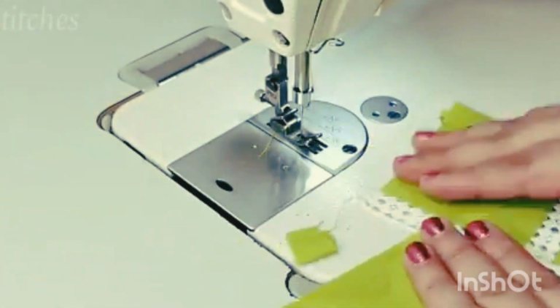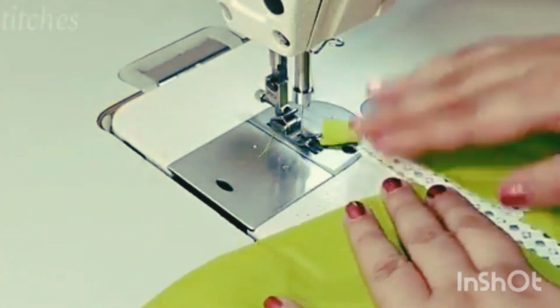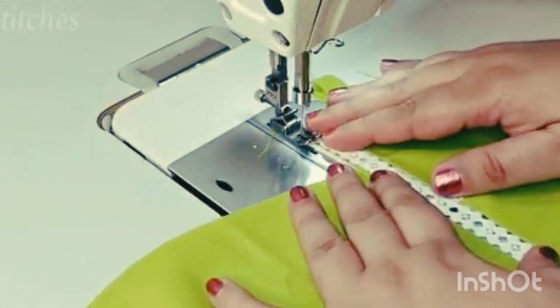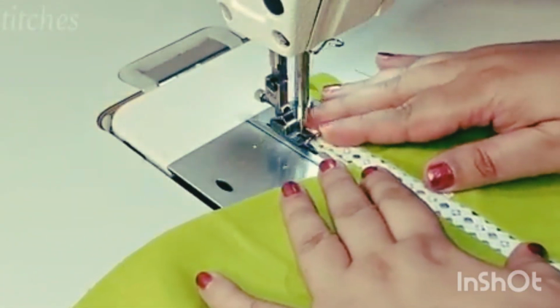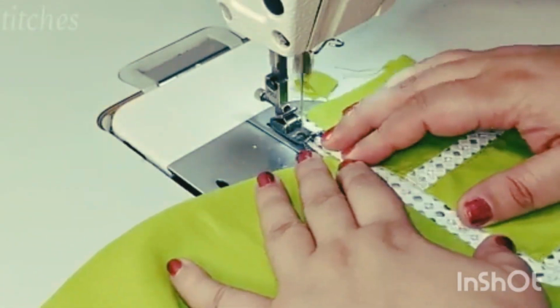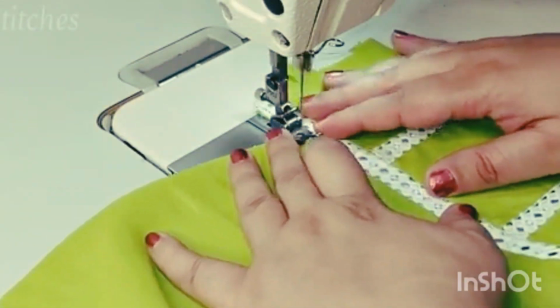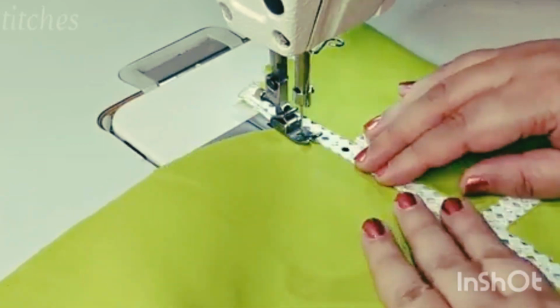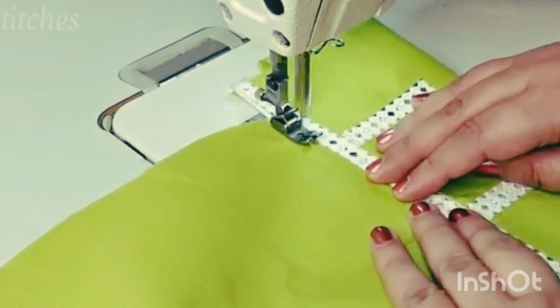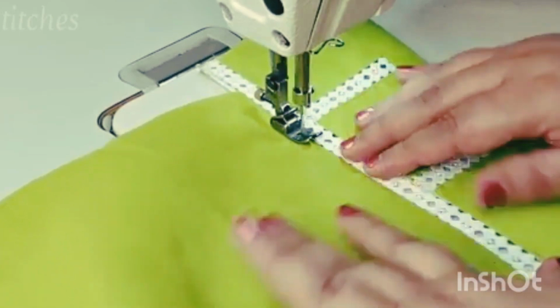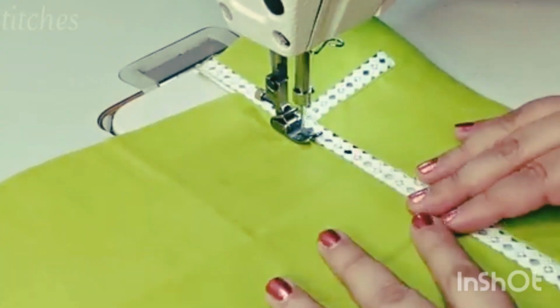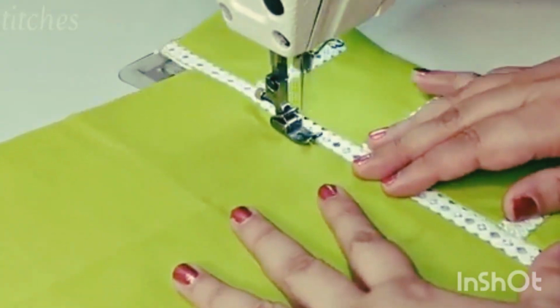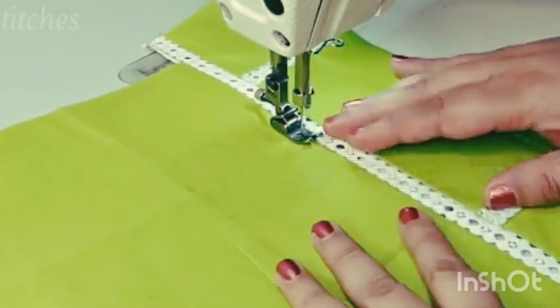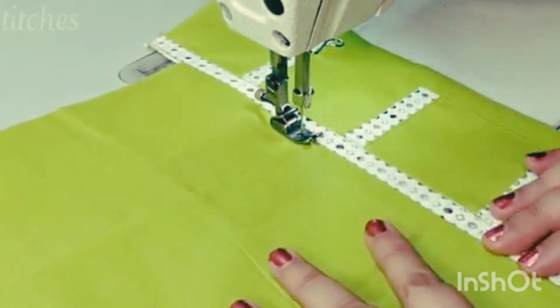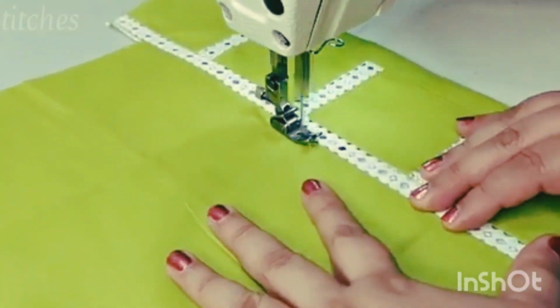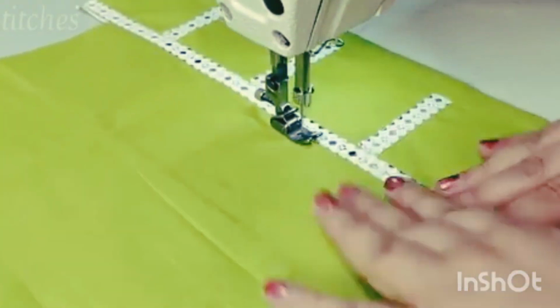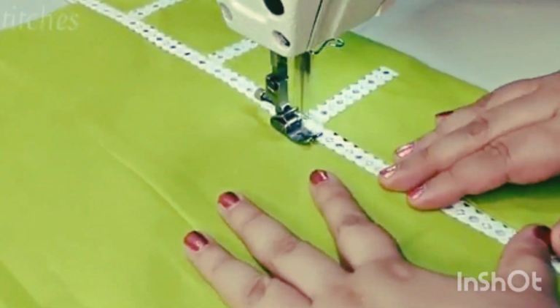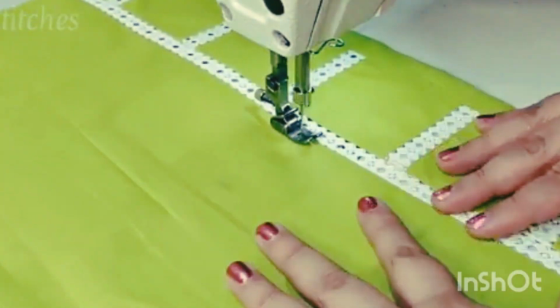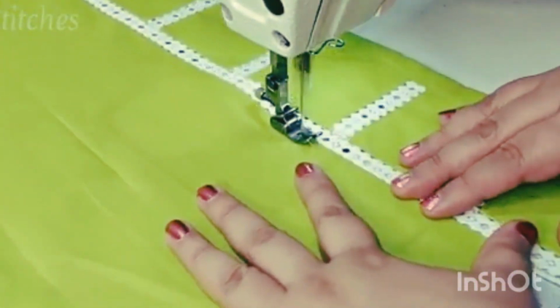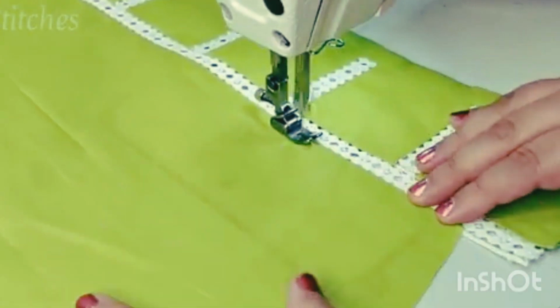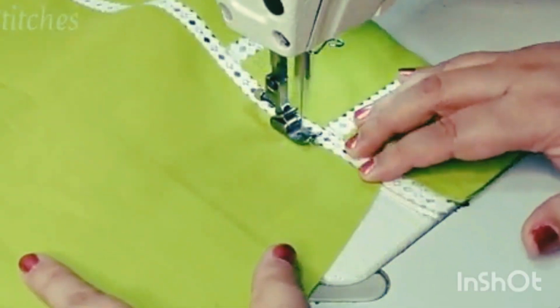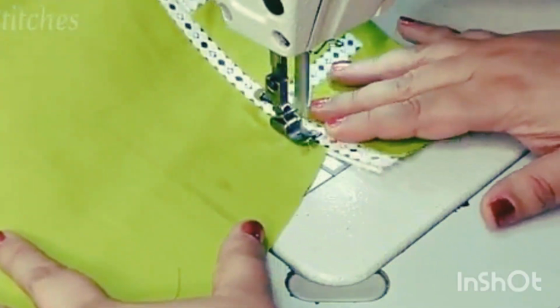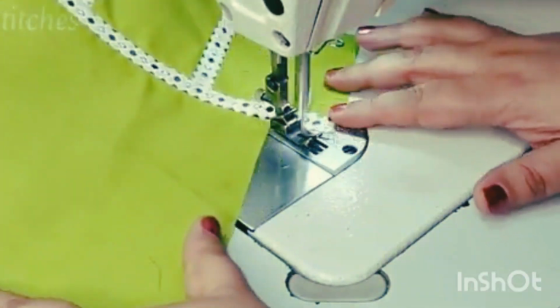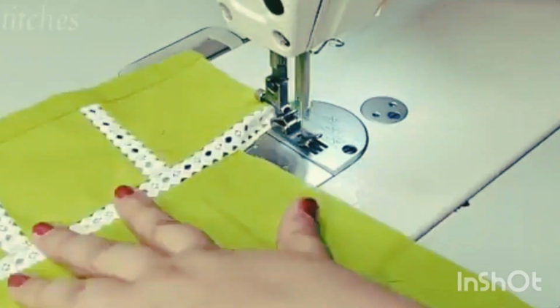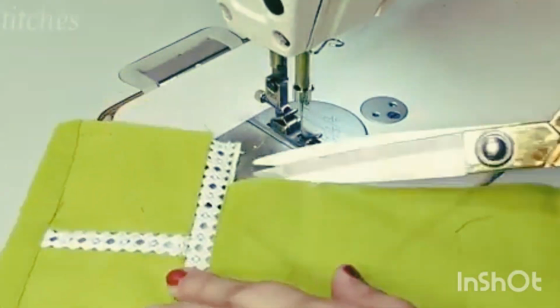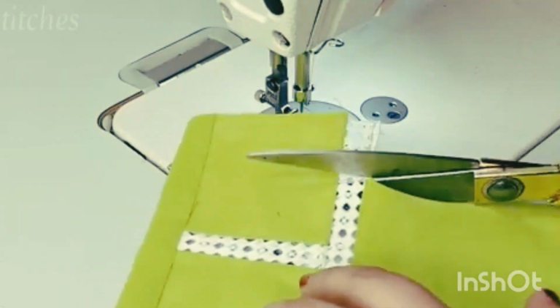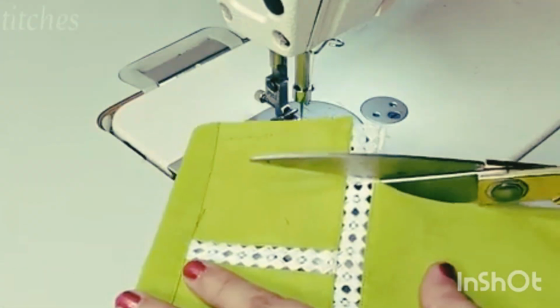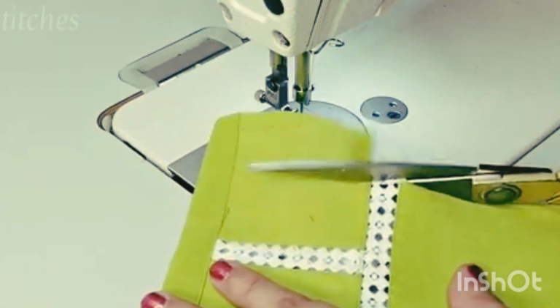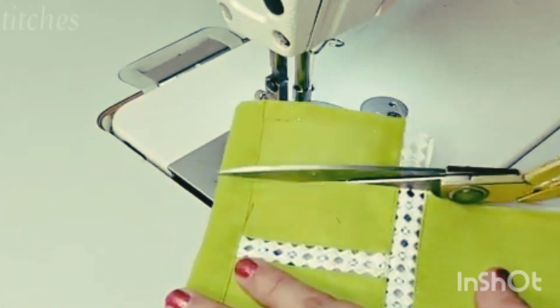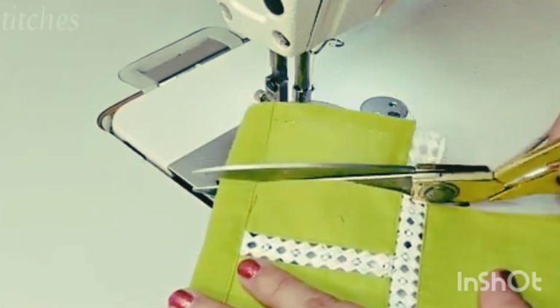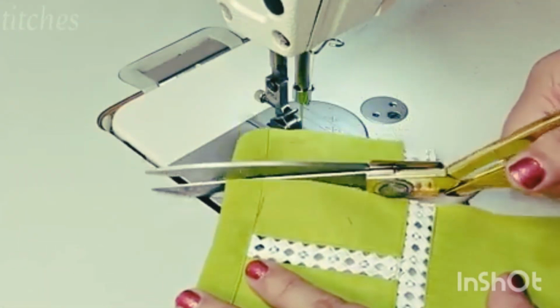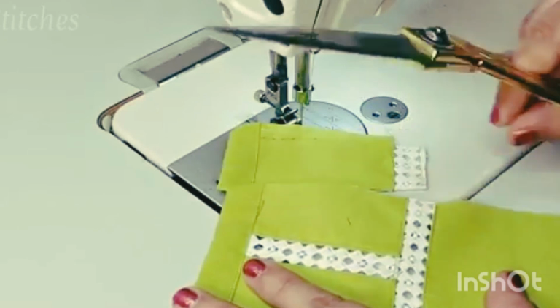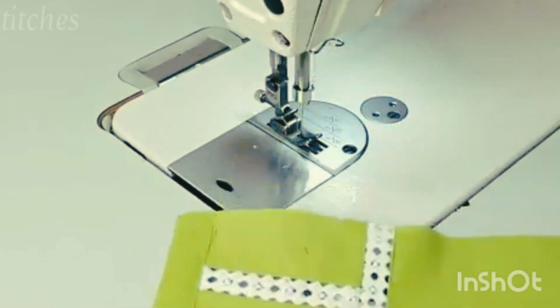Now we will put a top stitch on this lace and place the lace in the top stitch. After we apply the lace in the machine, we use a fabric that has lace on the back.